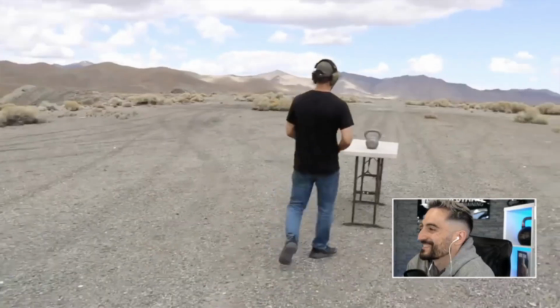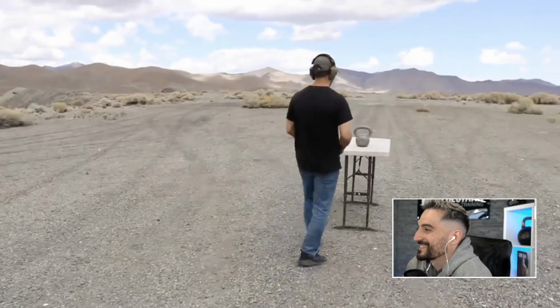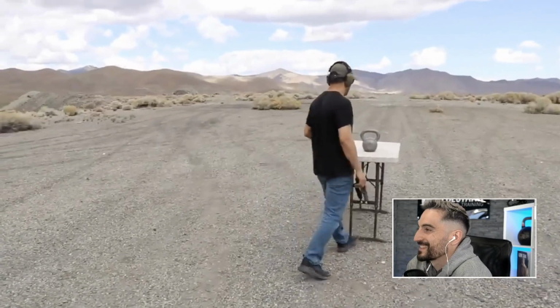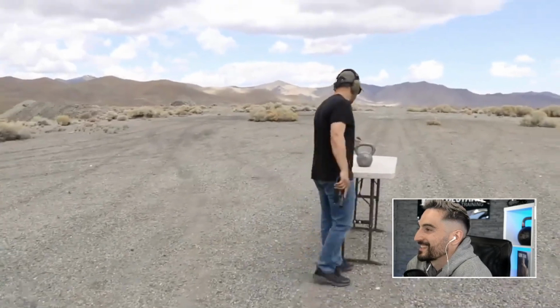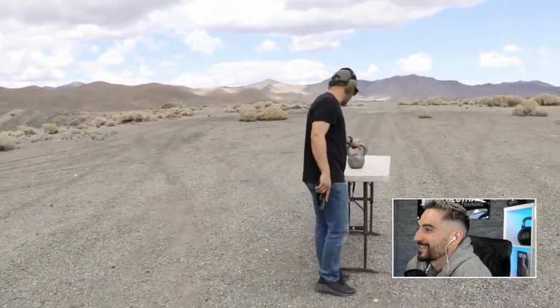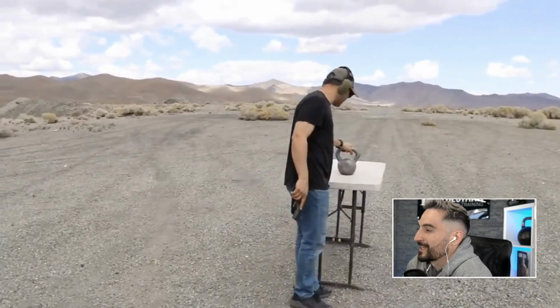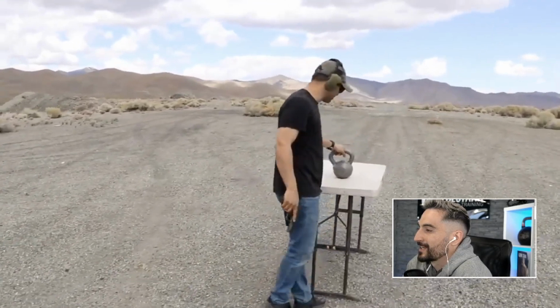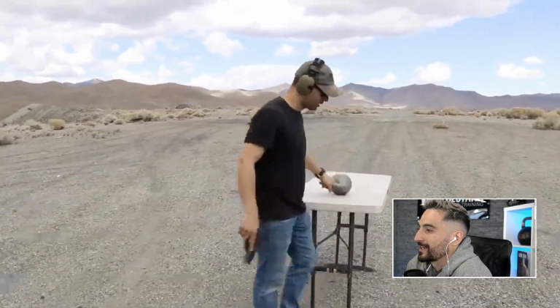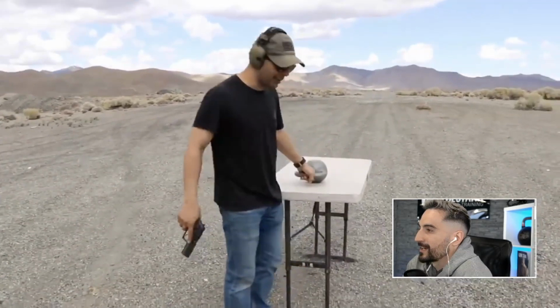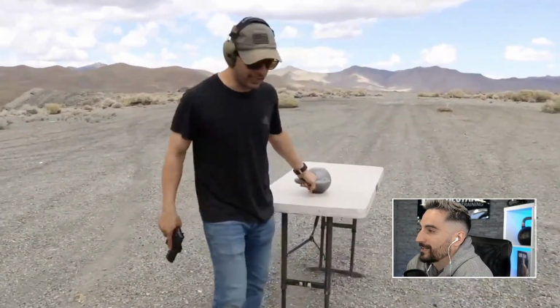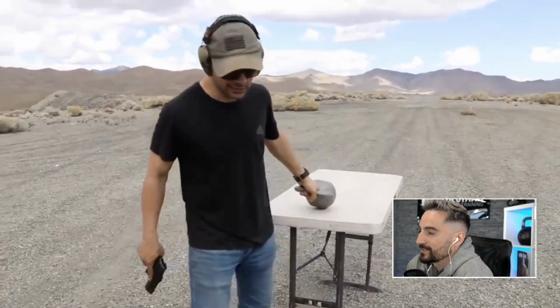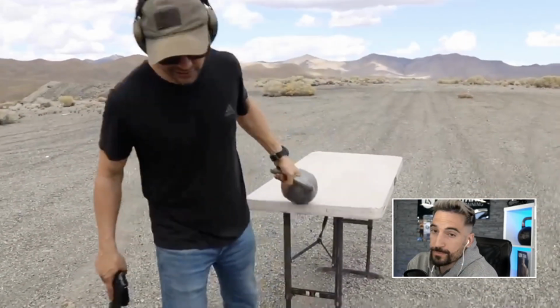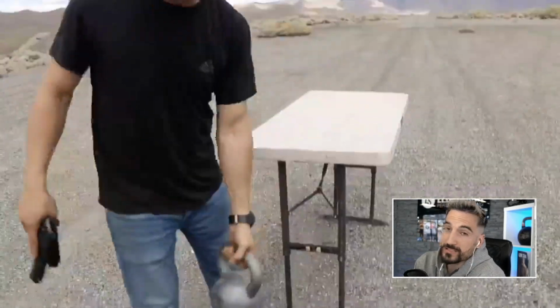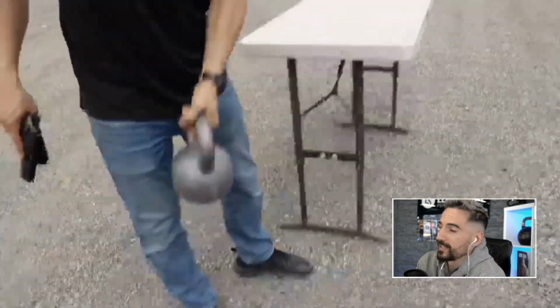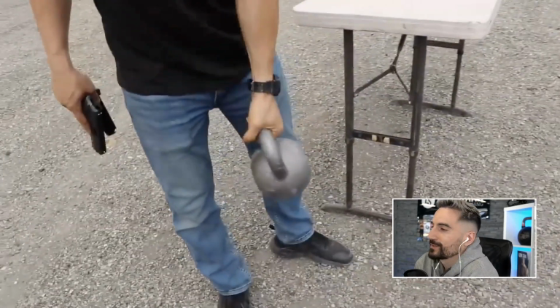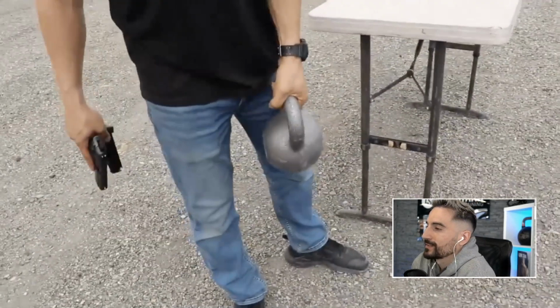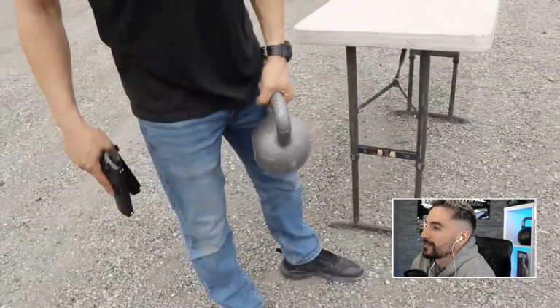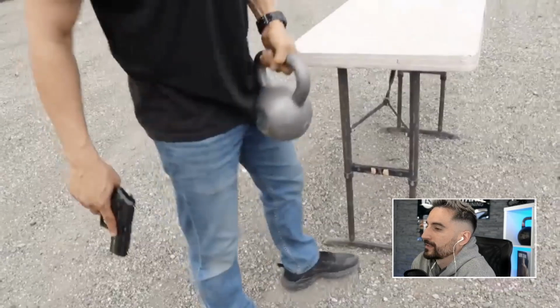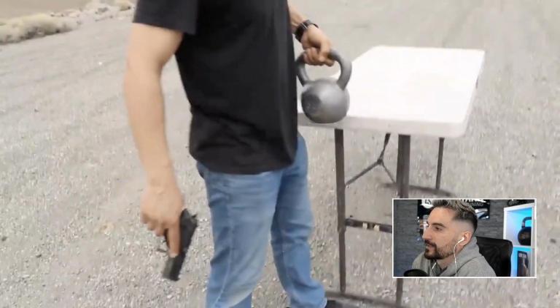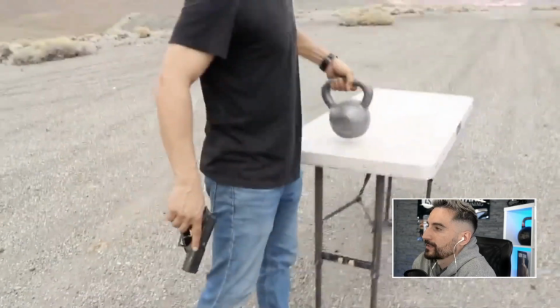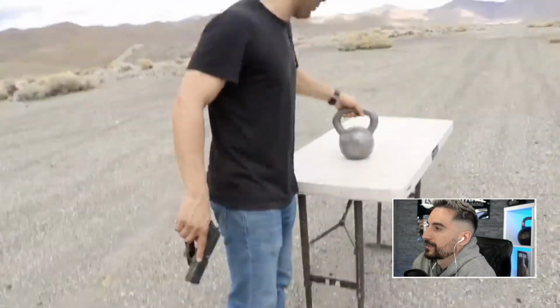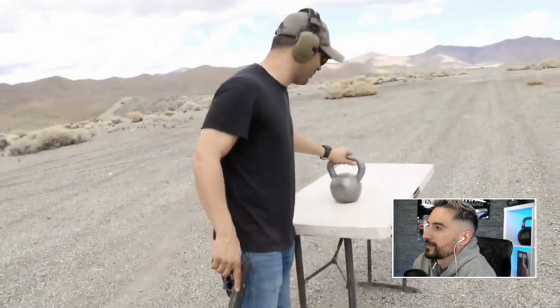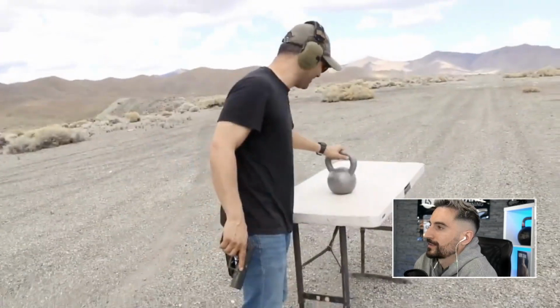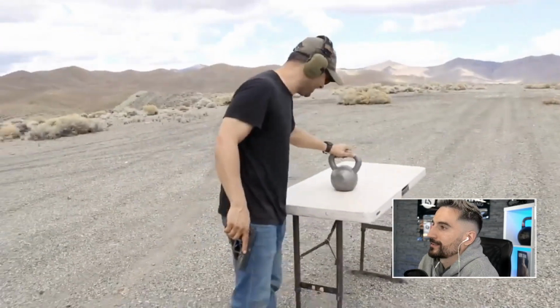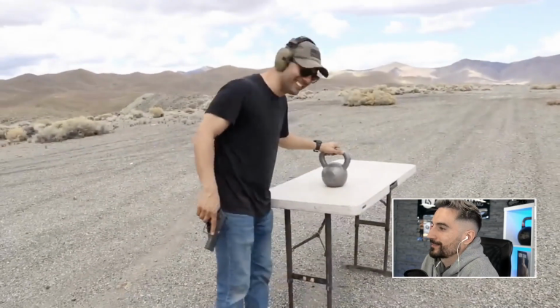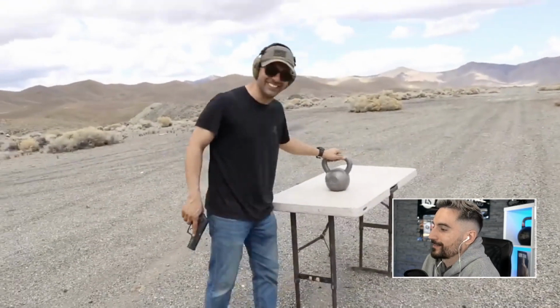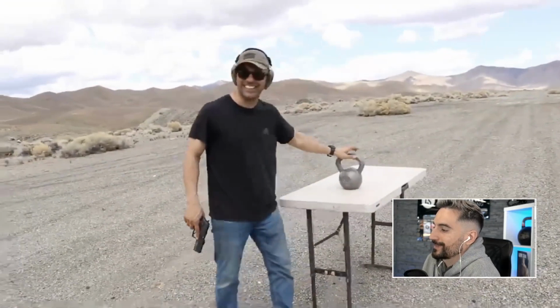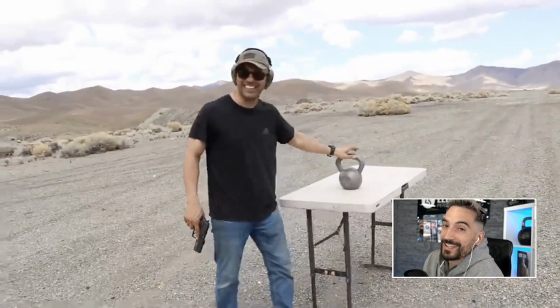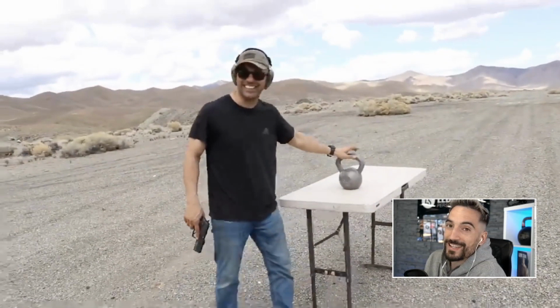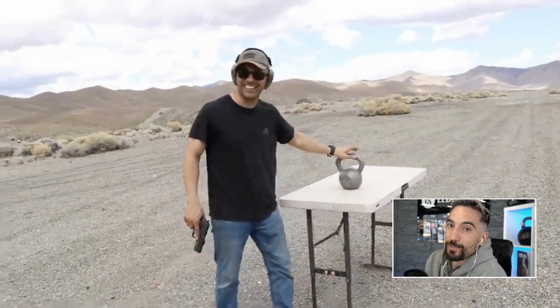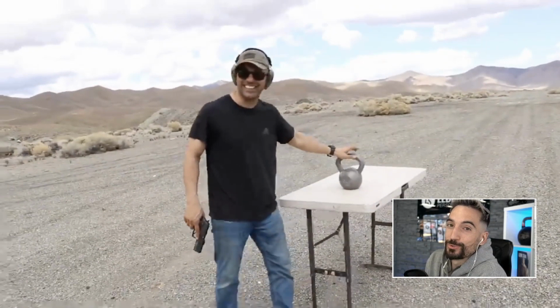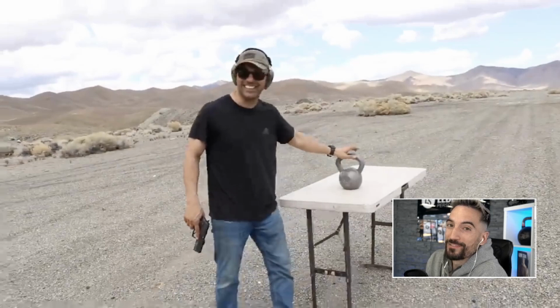We have a 35-pound kettlebell — that's about a 16 kilo. This thing is super heavy, that's what it's supposed to be. It's supposed to be heavy.